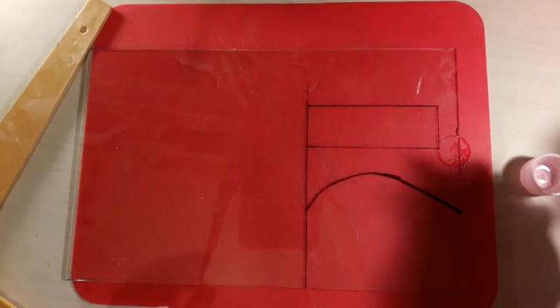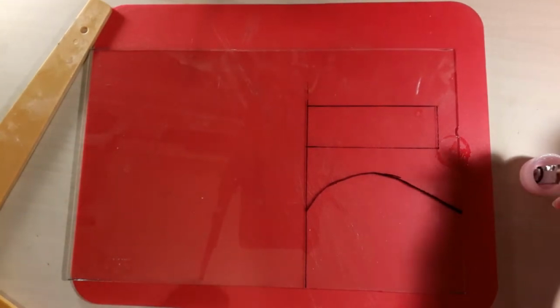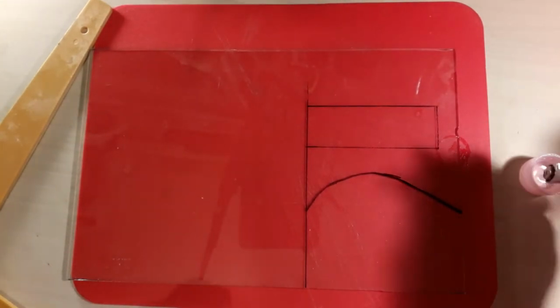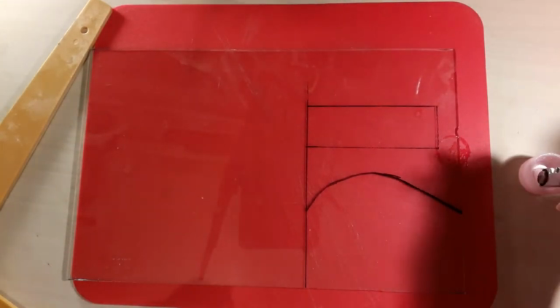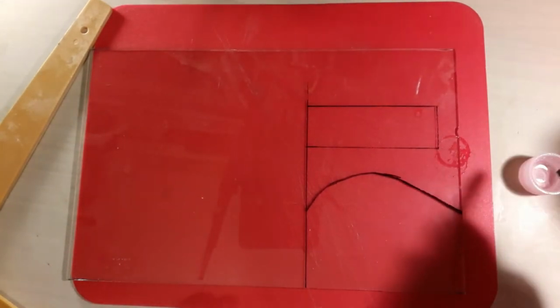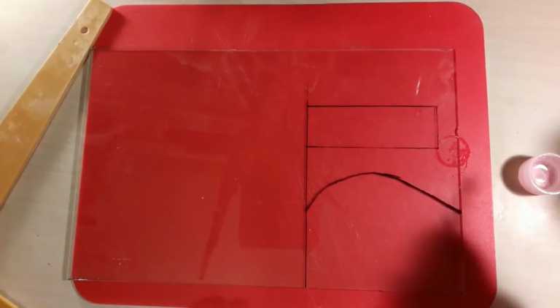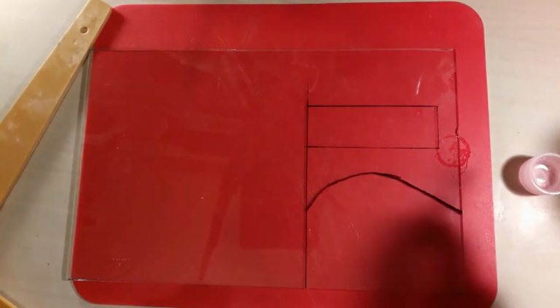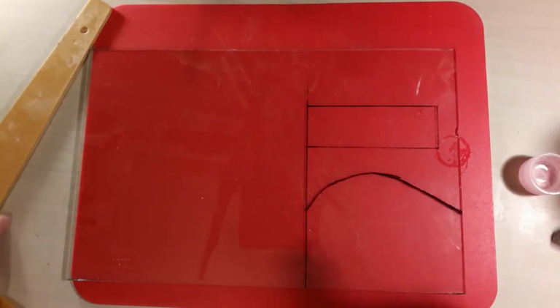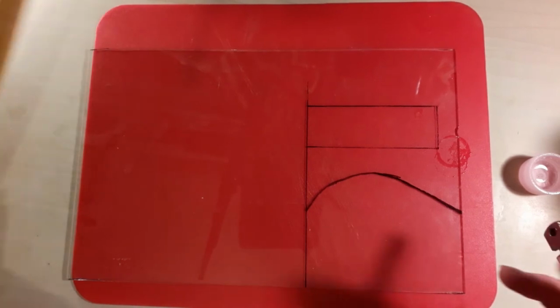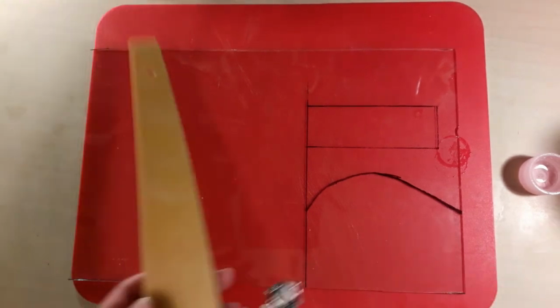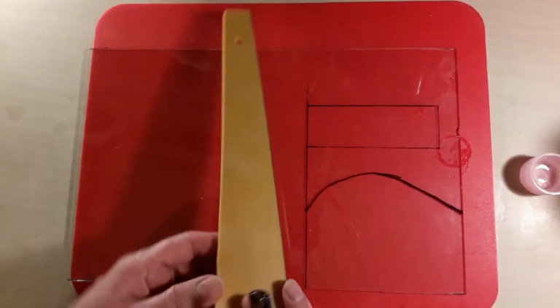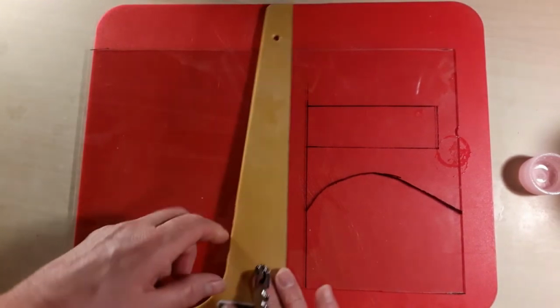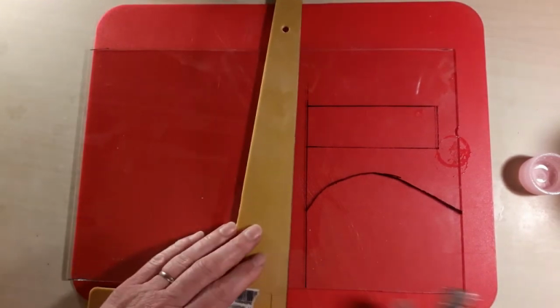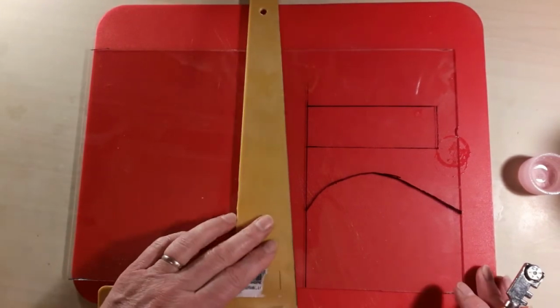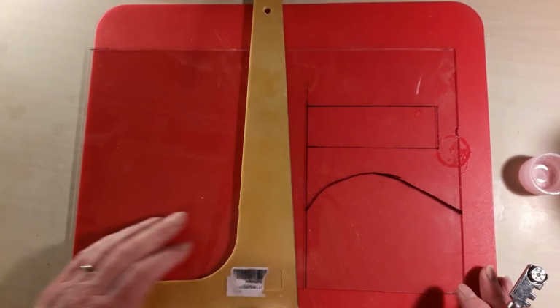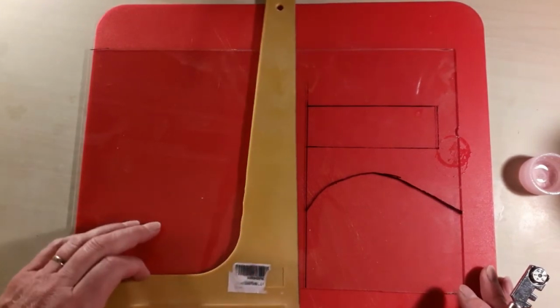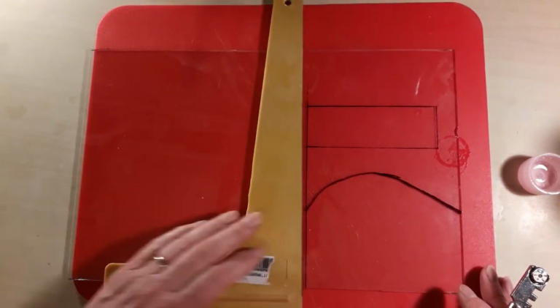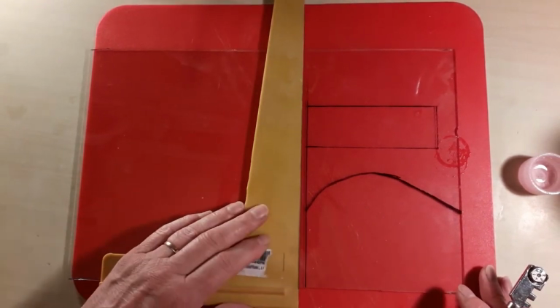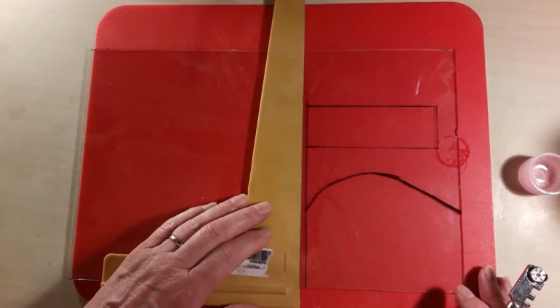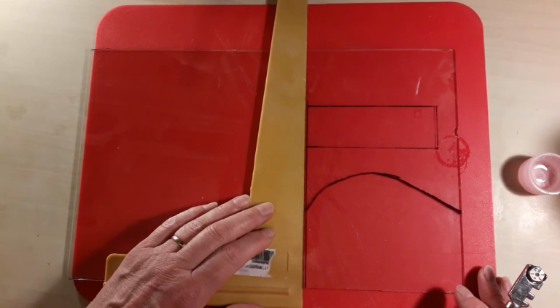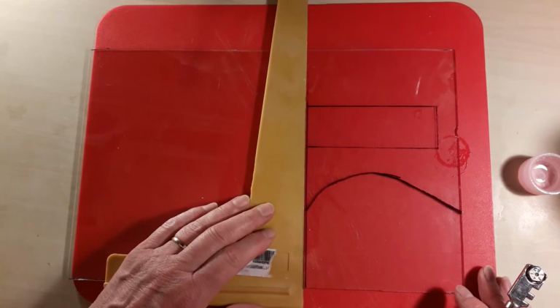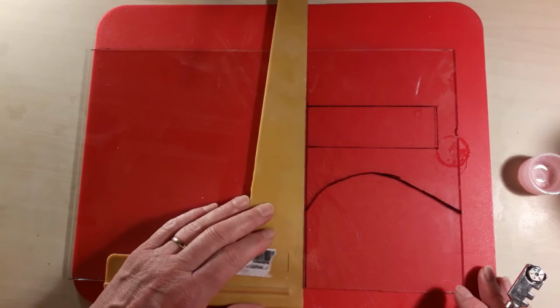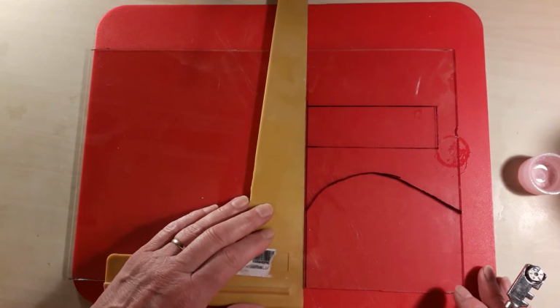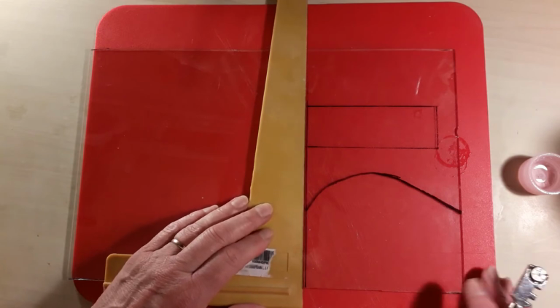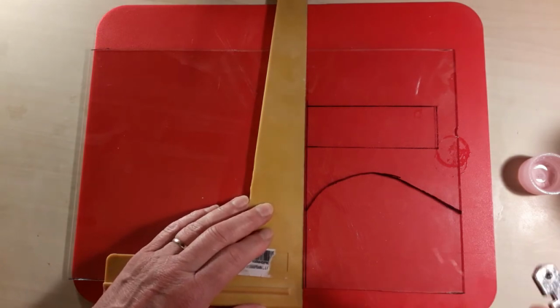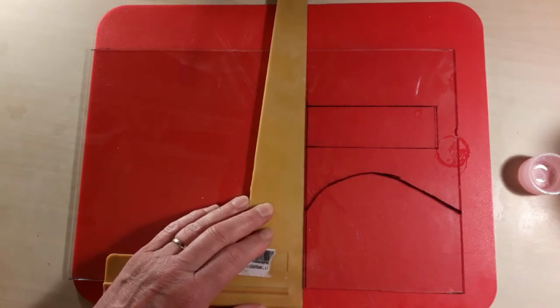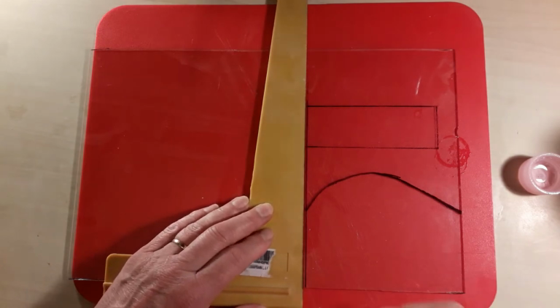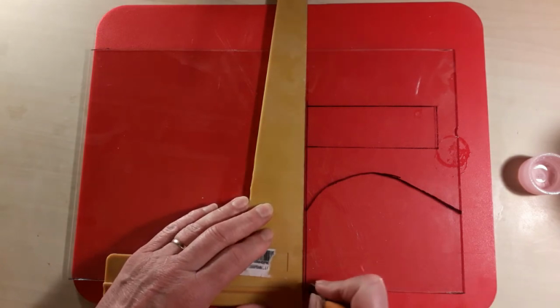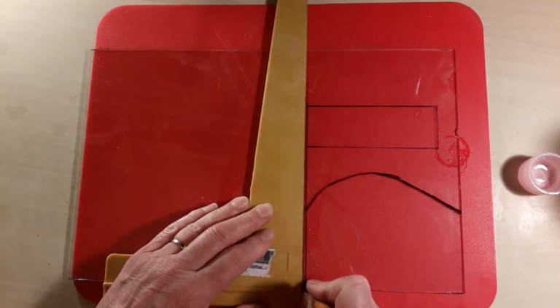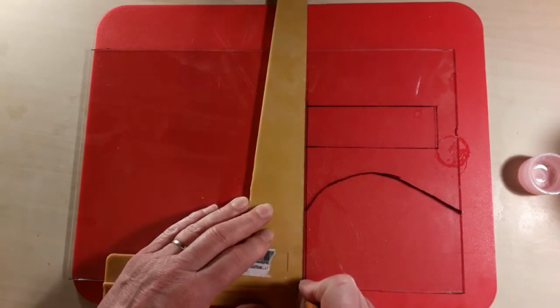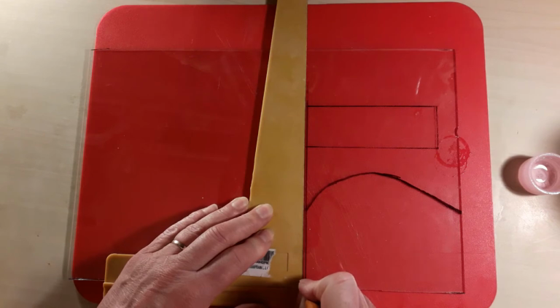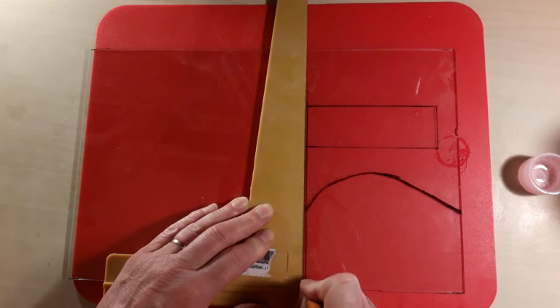To cut your glass you're going to need a glass cutter, obviously. I like to use a little drop of oil on it — in this case I'm using baby oil because it's nice and light — and I also have a straight edge I can use just to help me keep a nice straight line.